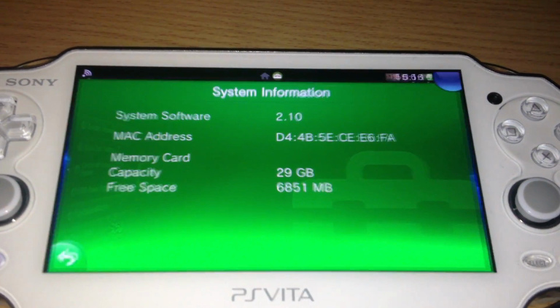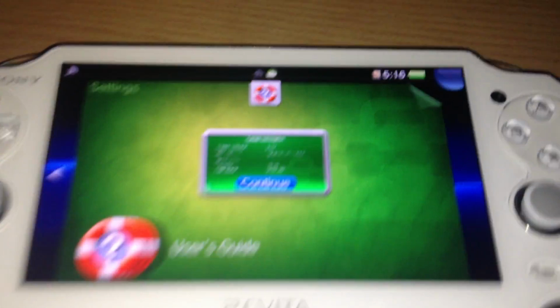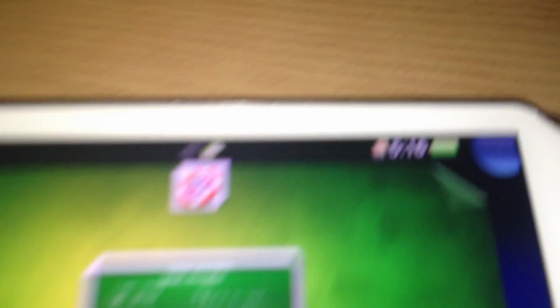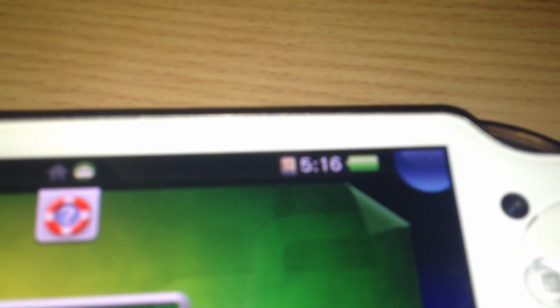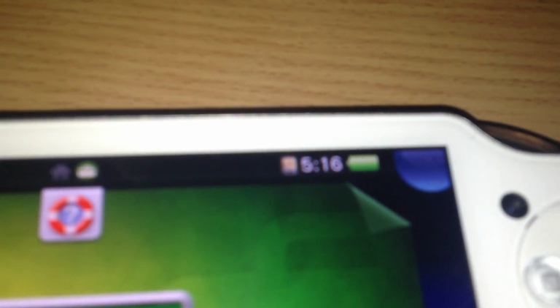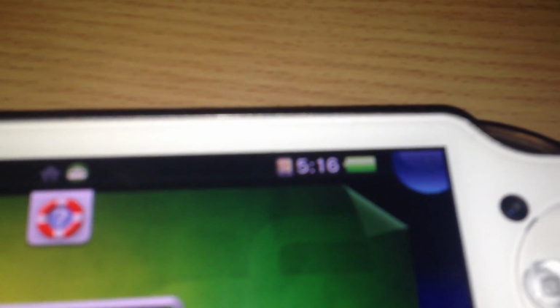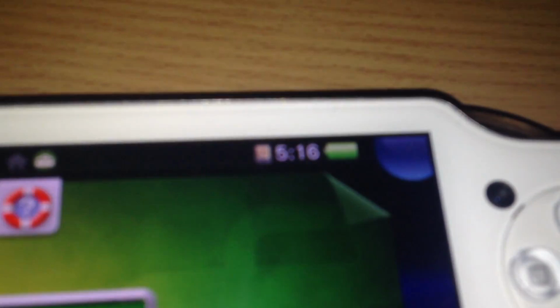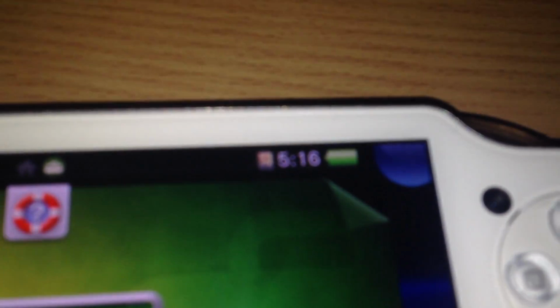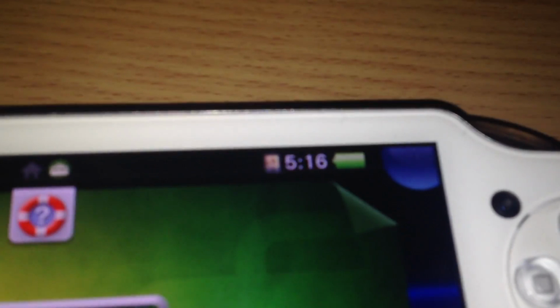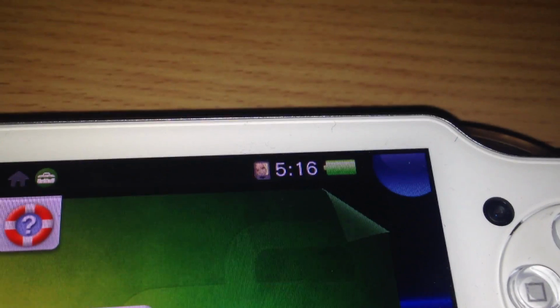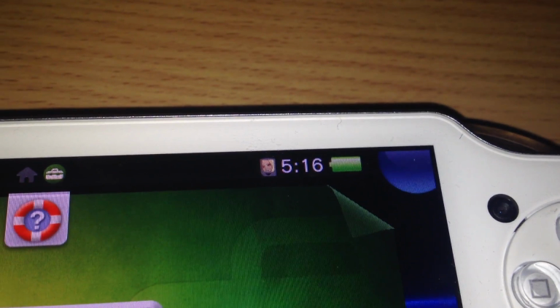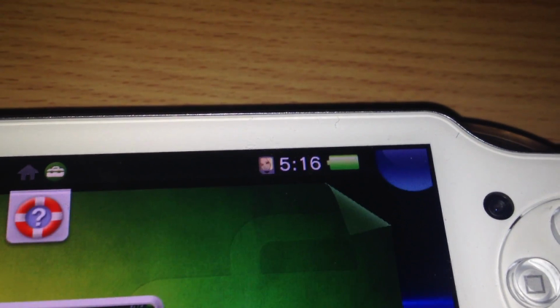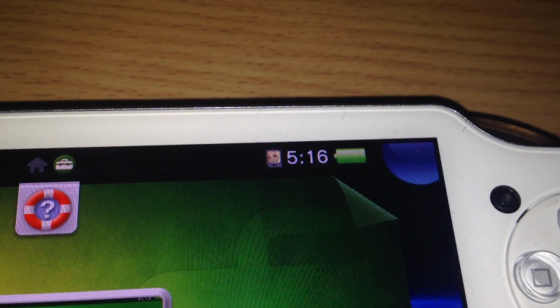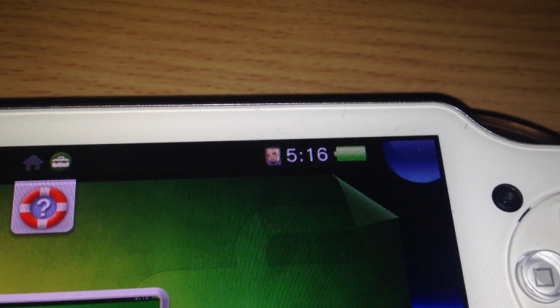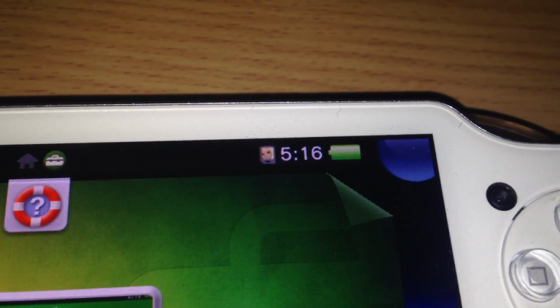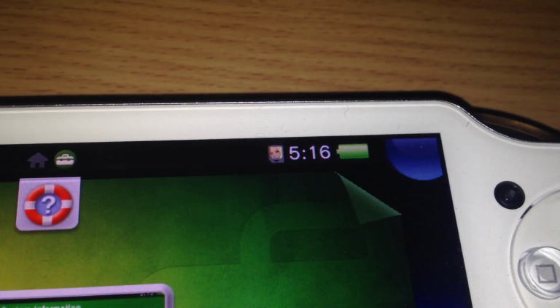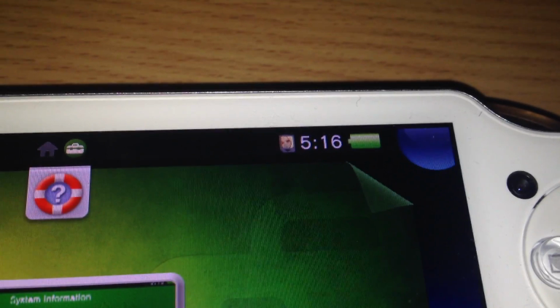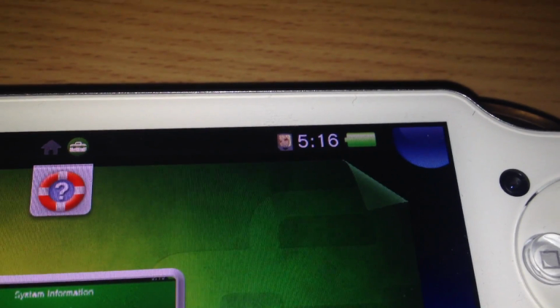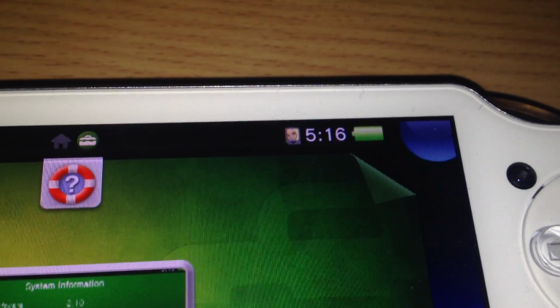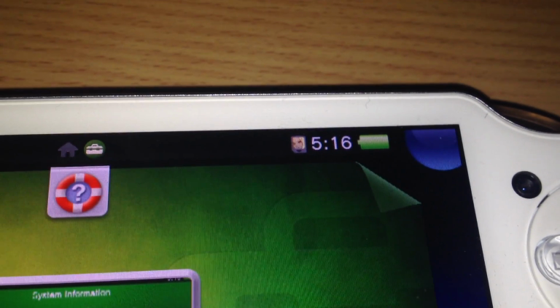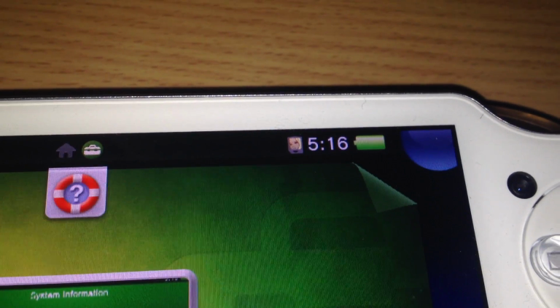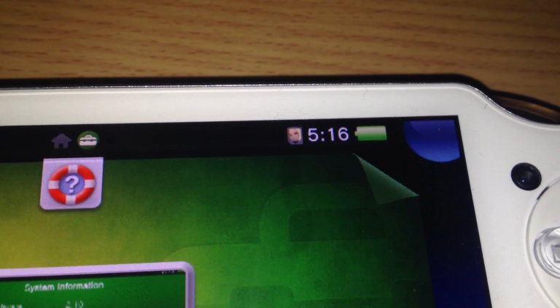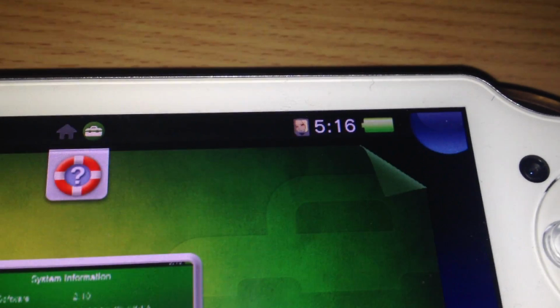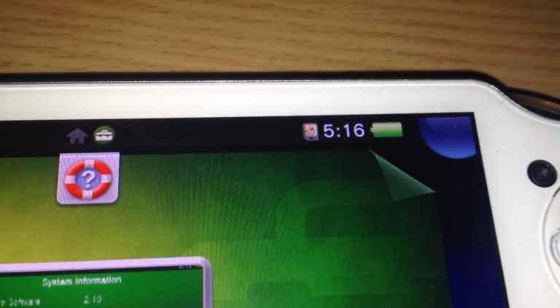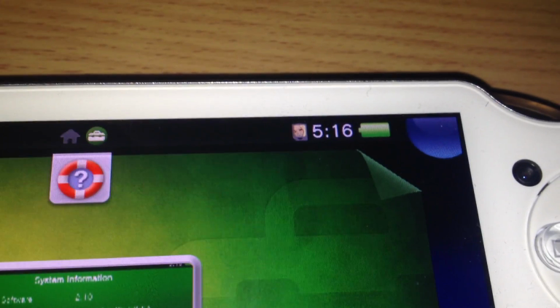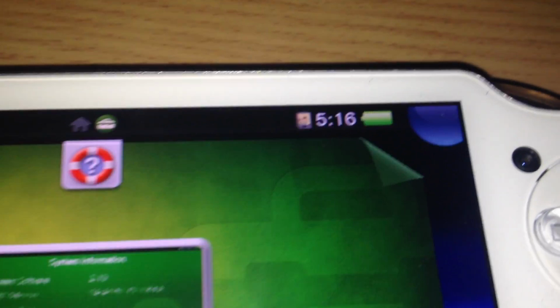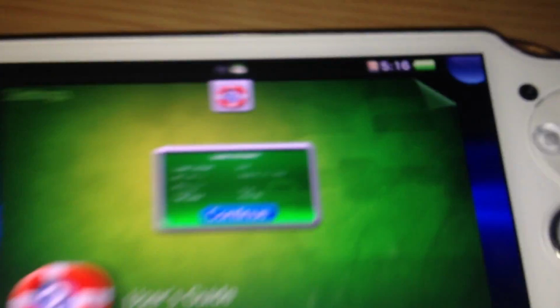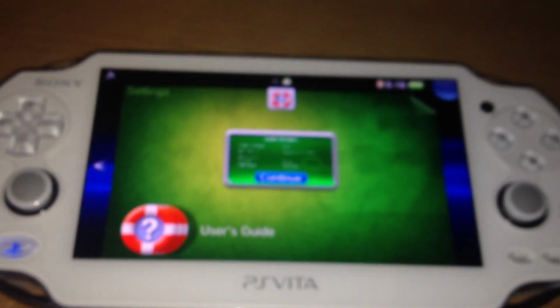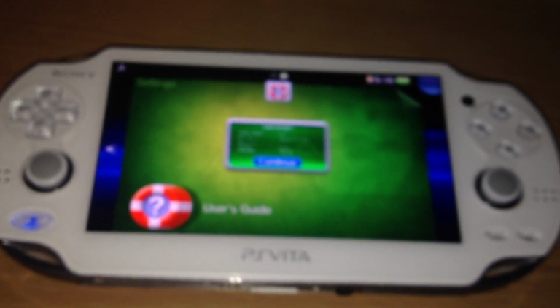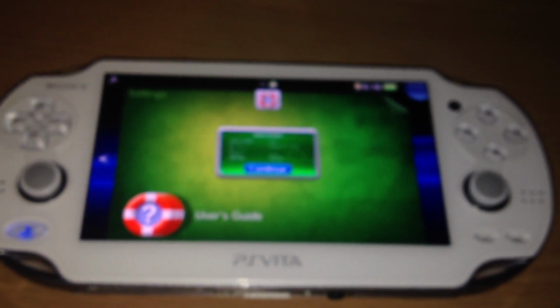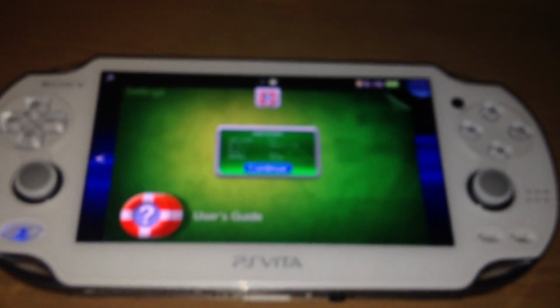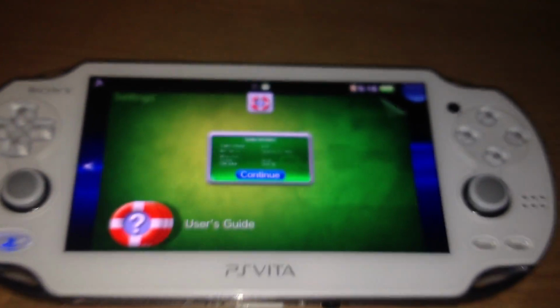By the way, interesting feature — you can see up here that I have Gravity Rush as a cartridge in my PS Vita. This is a little nice feature they've added in firmware 2.10.